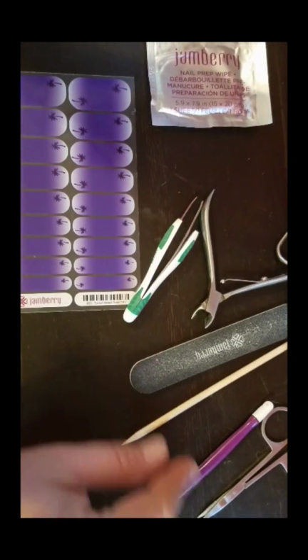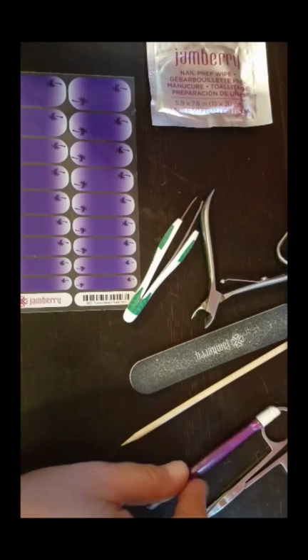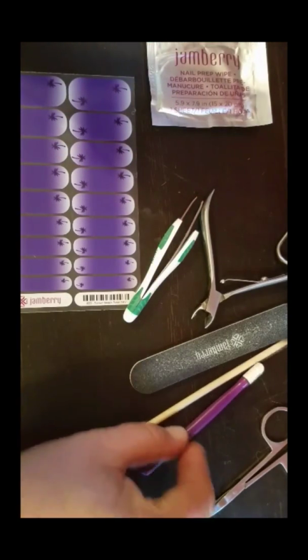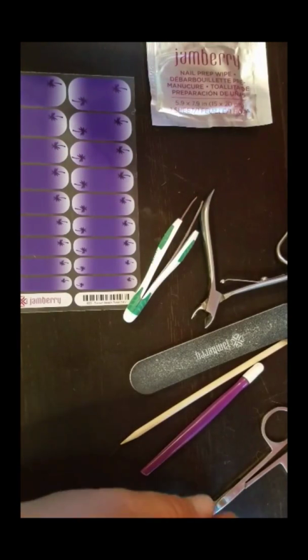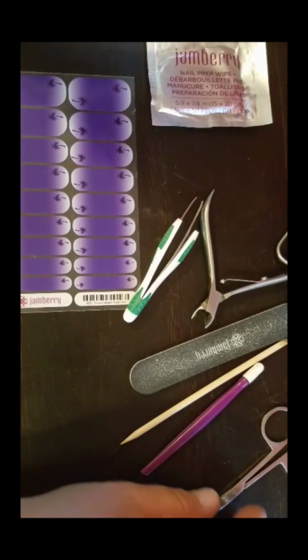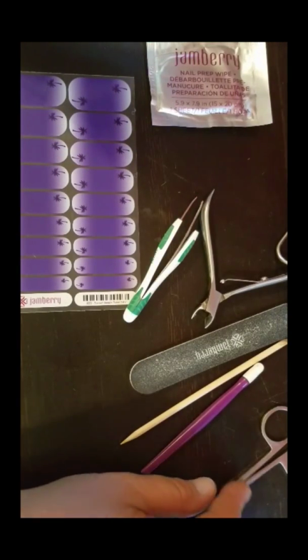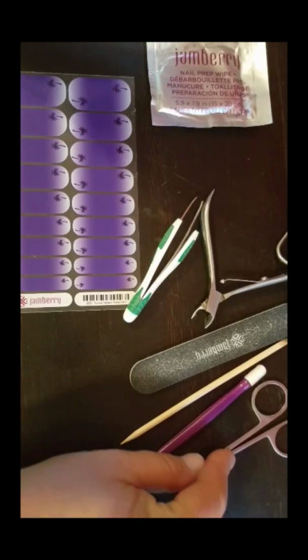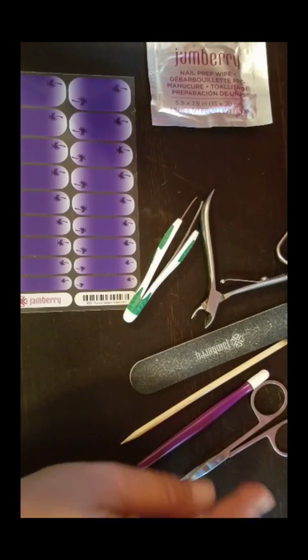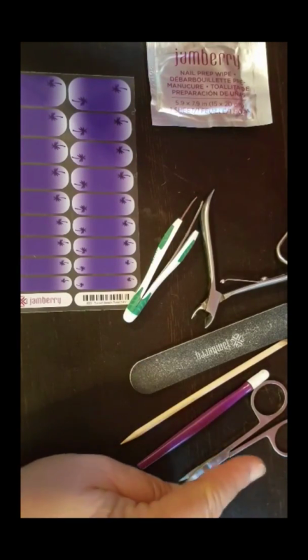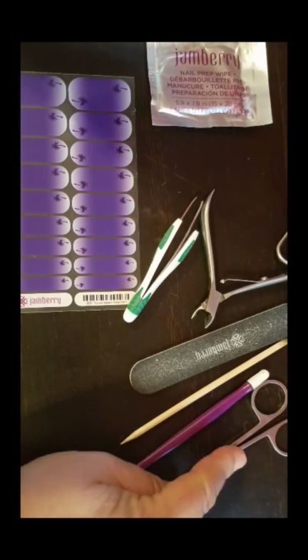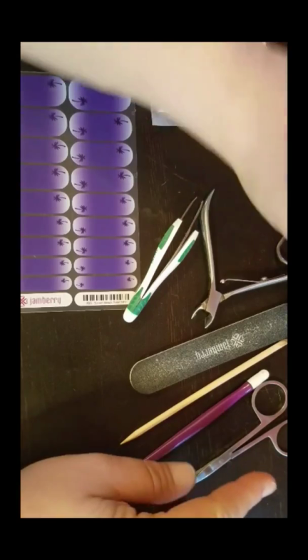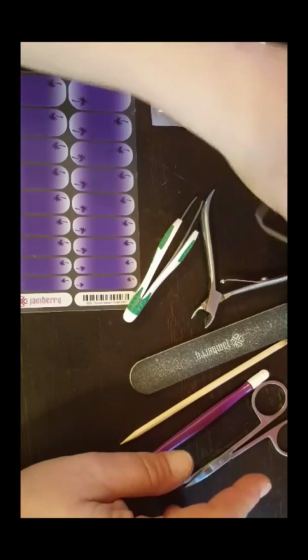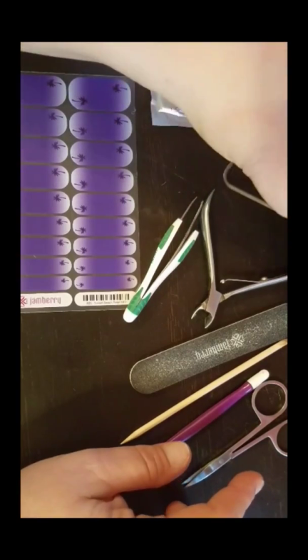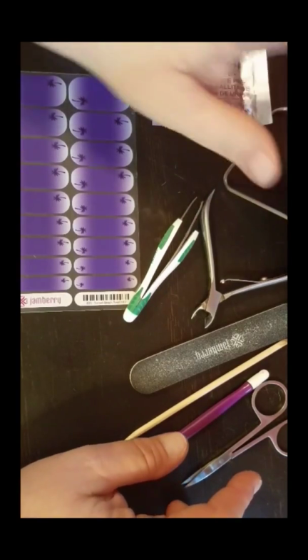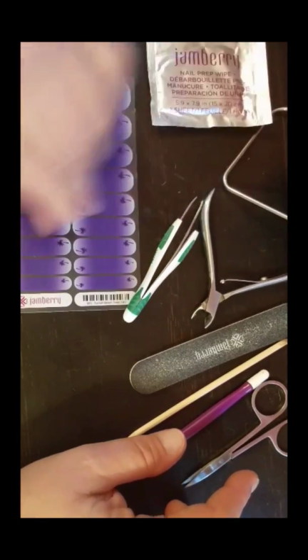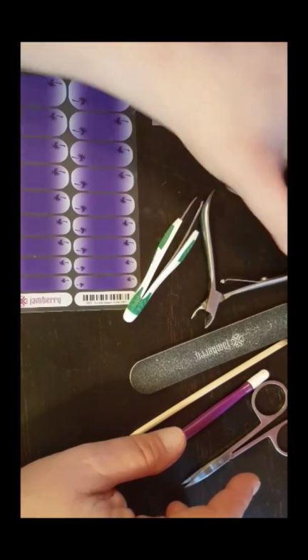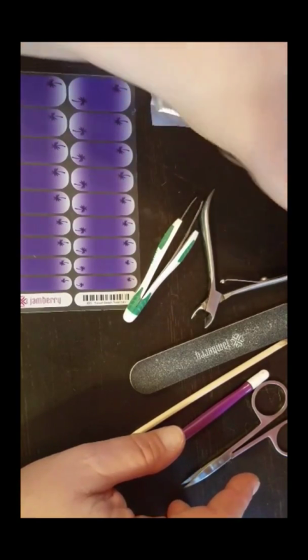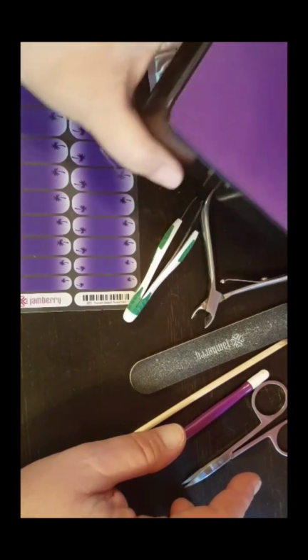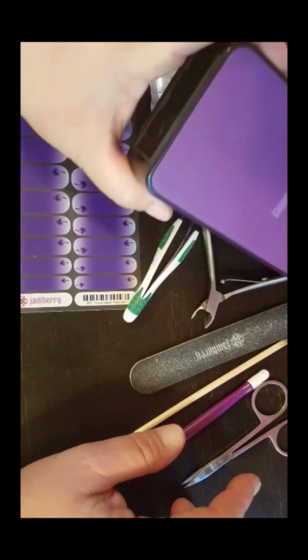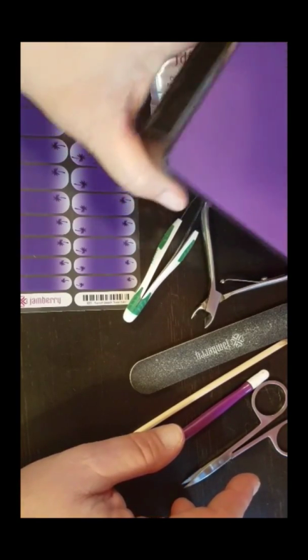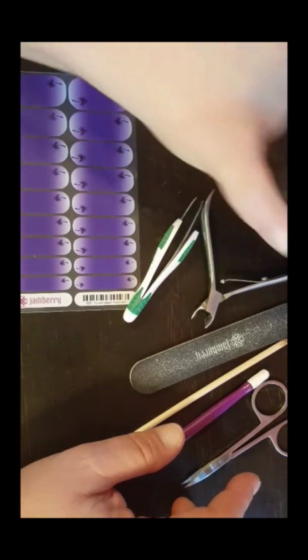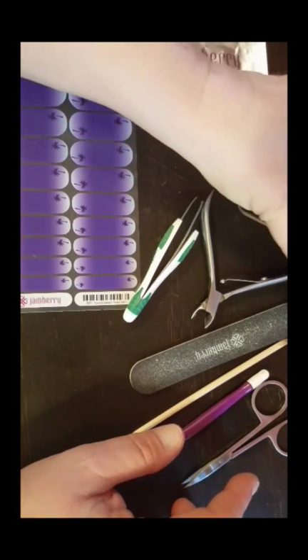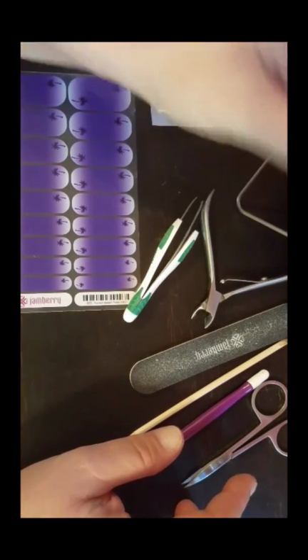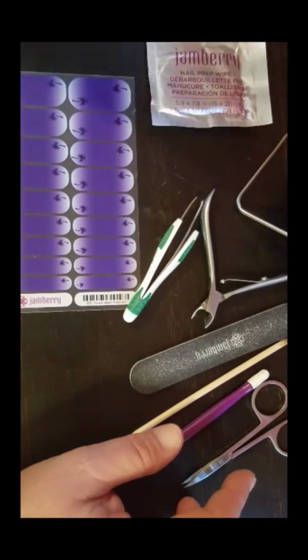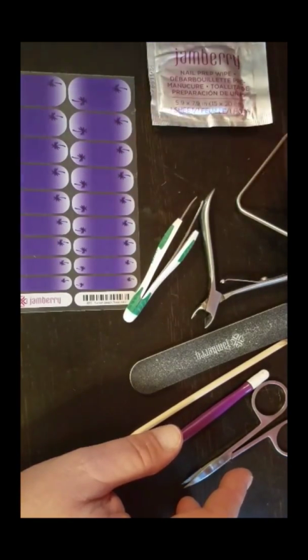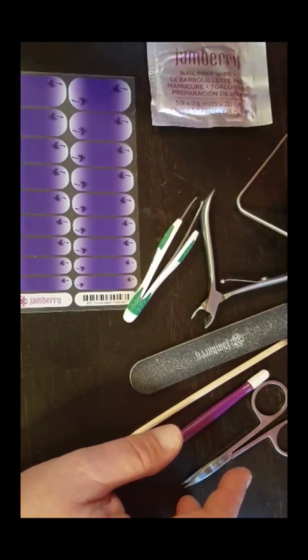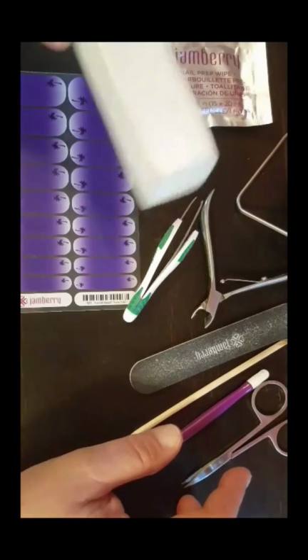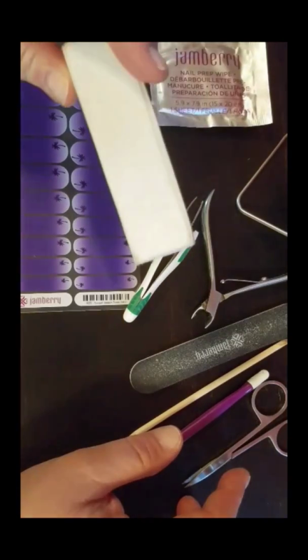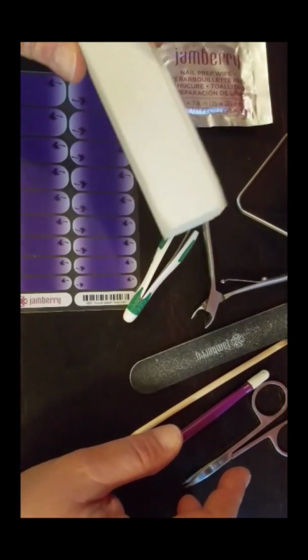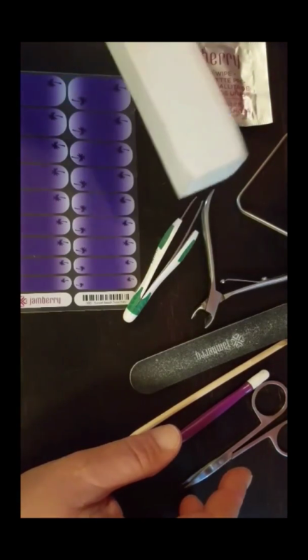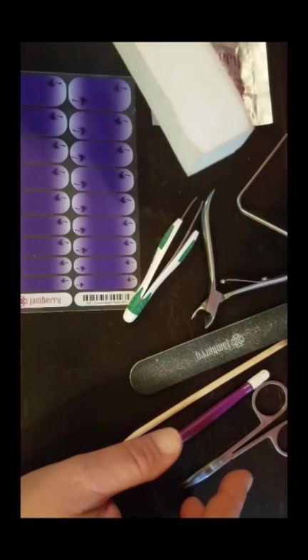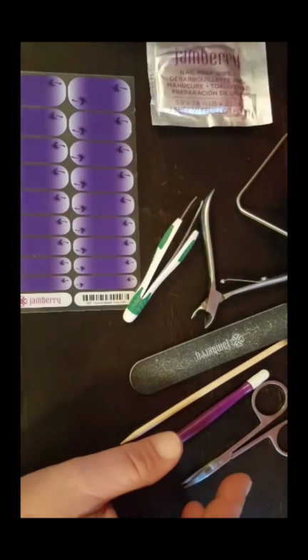I also have my orange stick, my purple pusher, my scissors, as well as my heater — it's hiding over here — and a white buffer block, which I've already used on my nails.